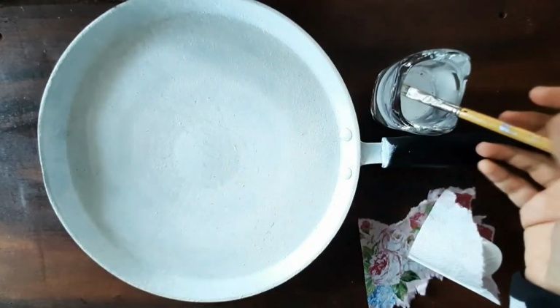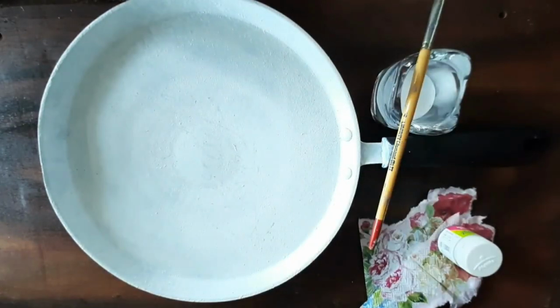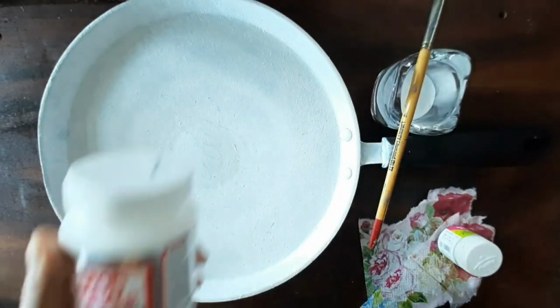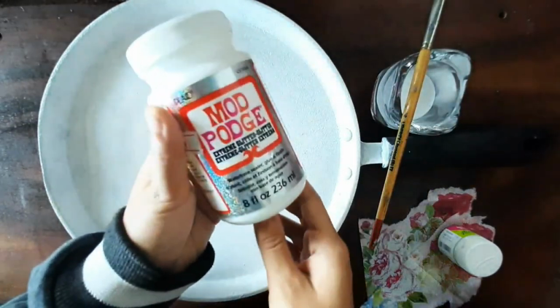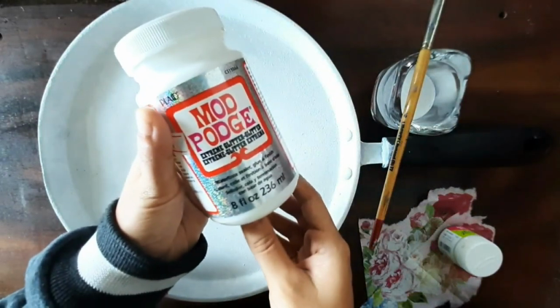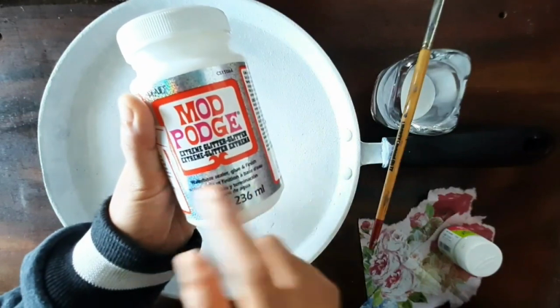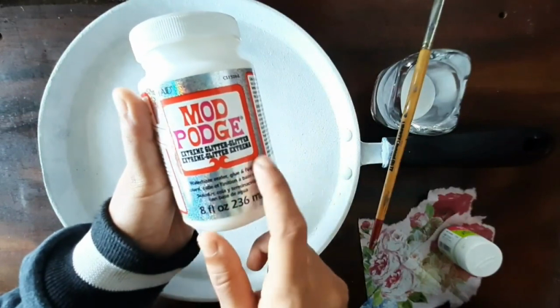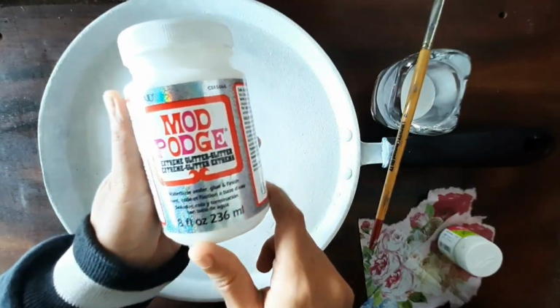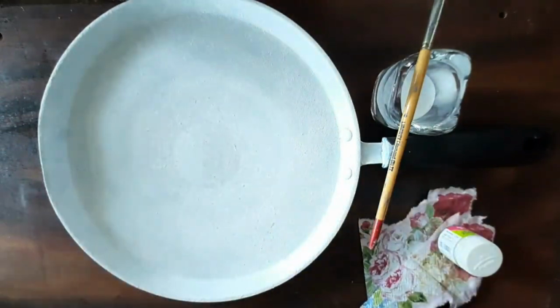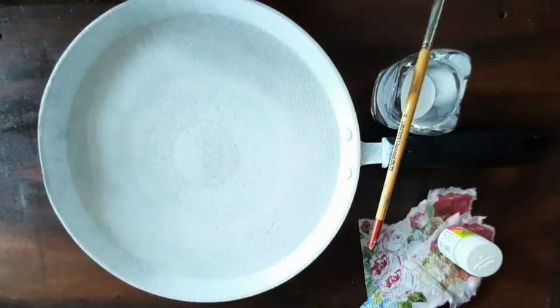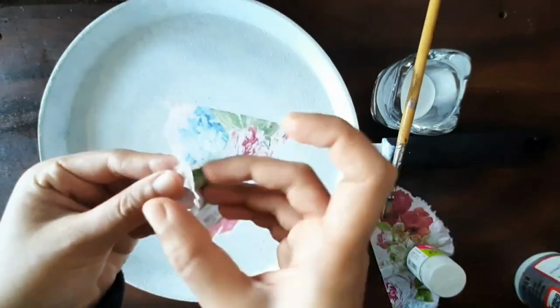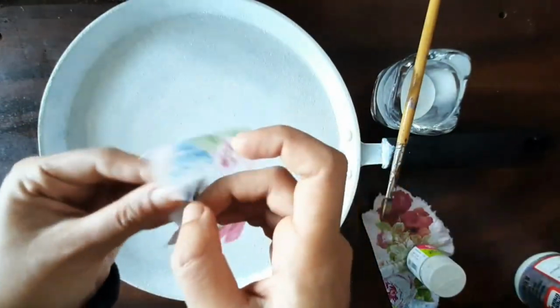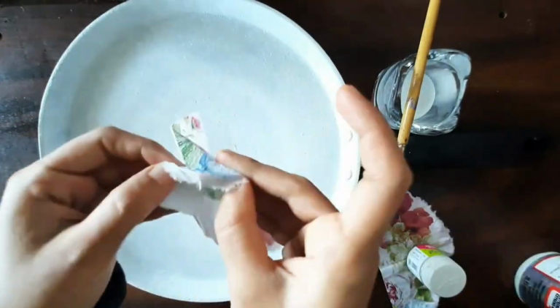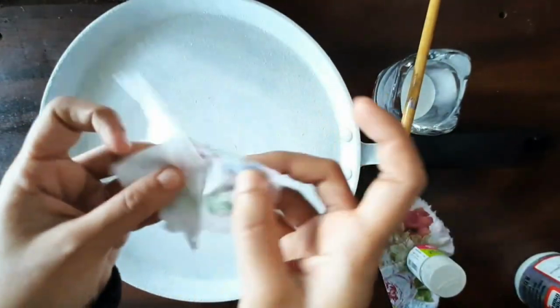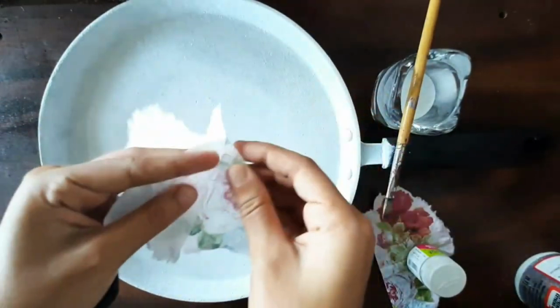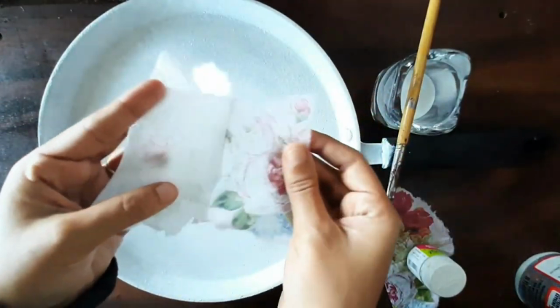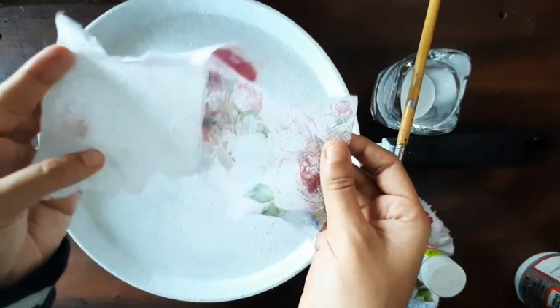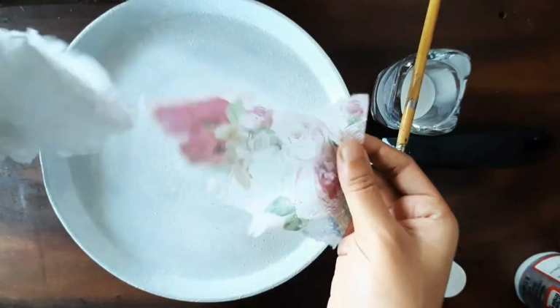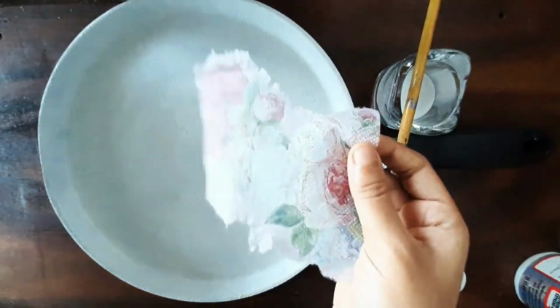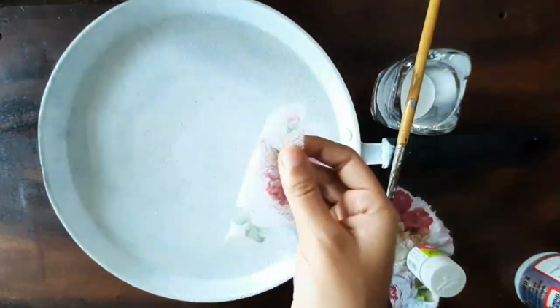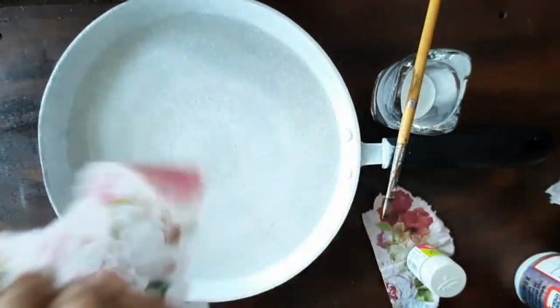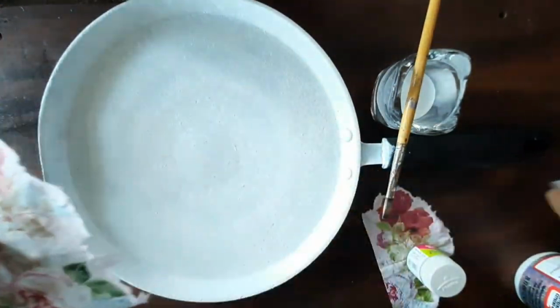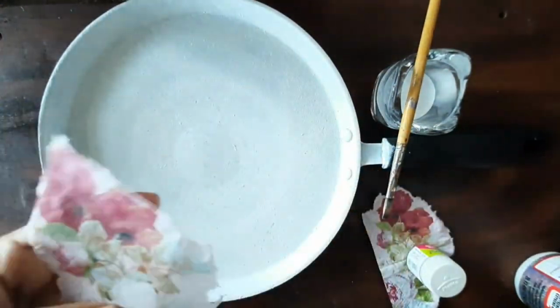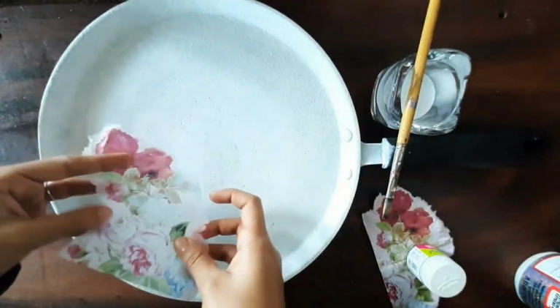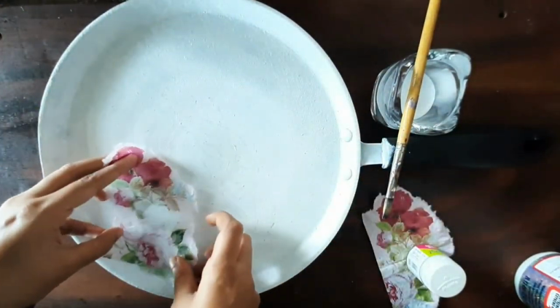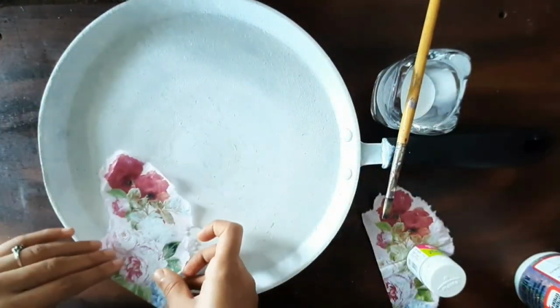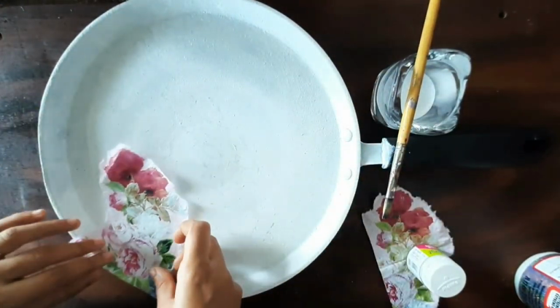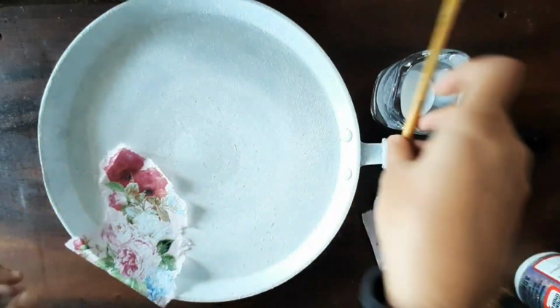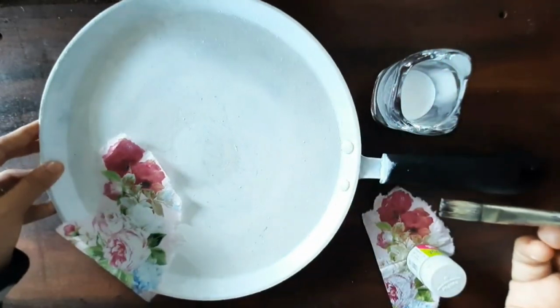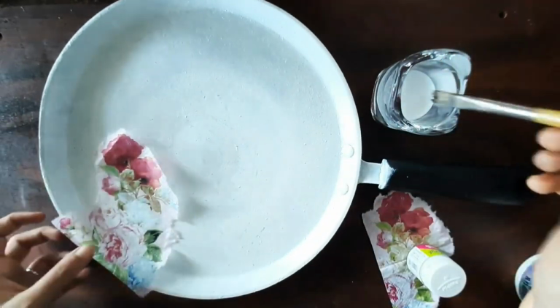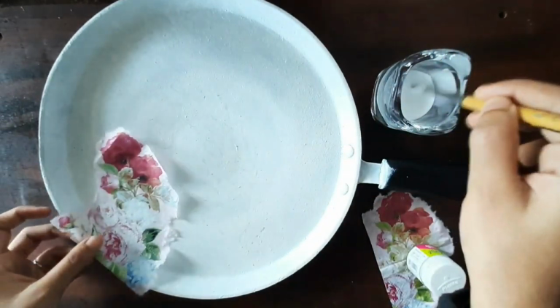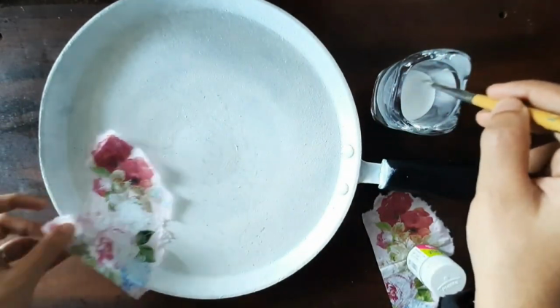I used a medium of diluted favicol with water, or you can use a mod podge. Mod podge is a medium that is applied to protect the painting or any artwork. This particular mod podge has a shimmery glitter in it, so we will use it in the end to cover and protect our decor.